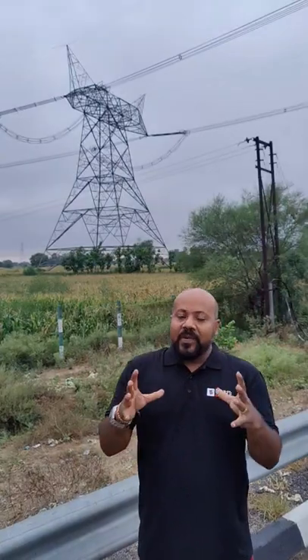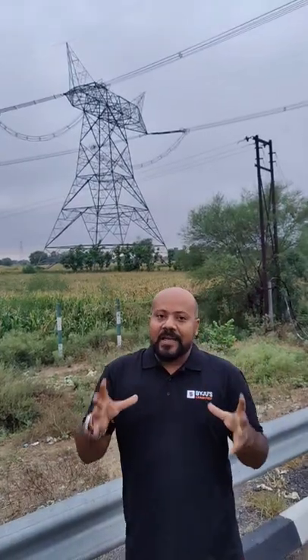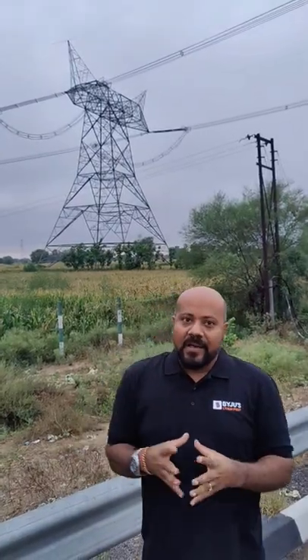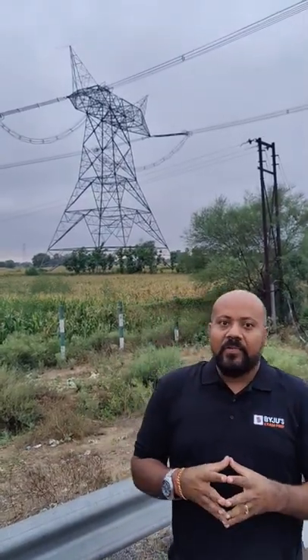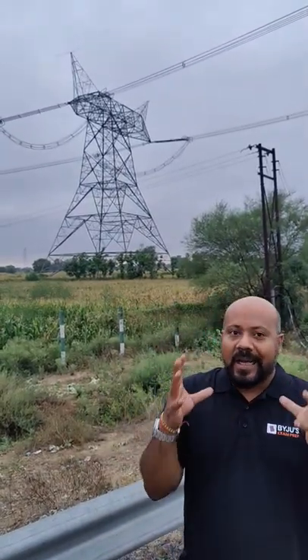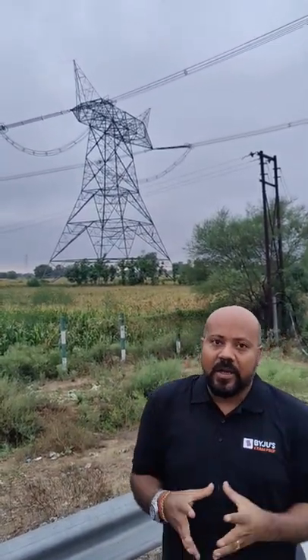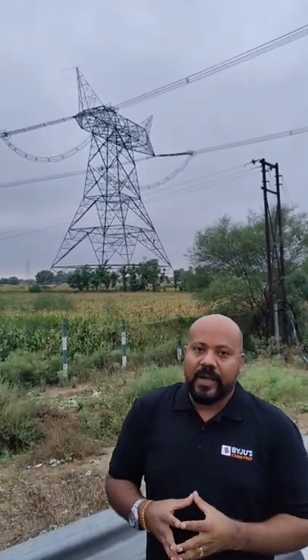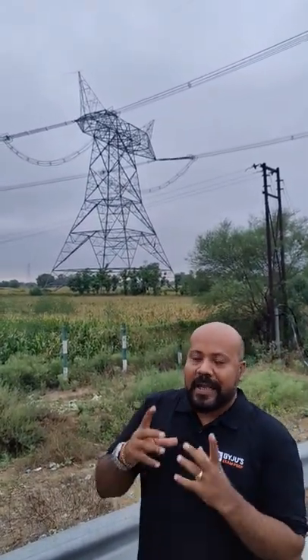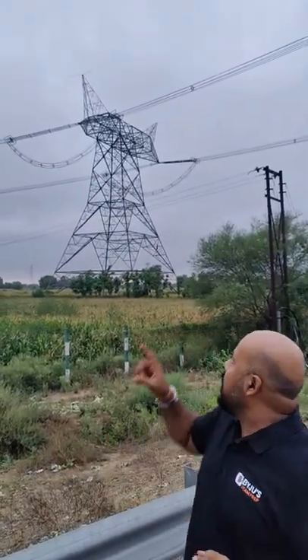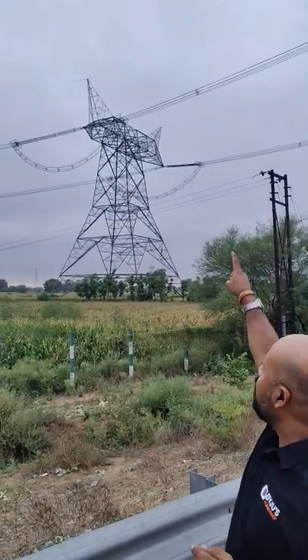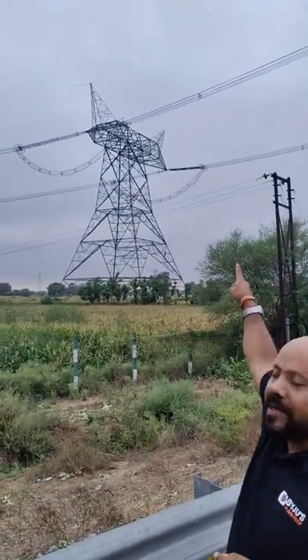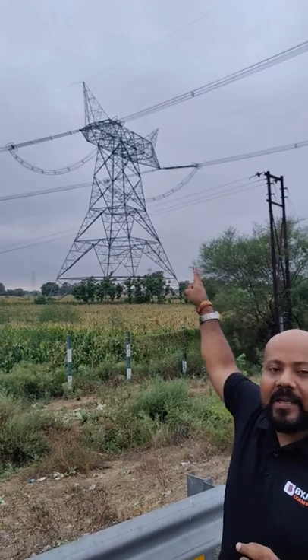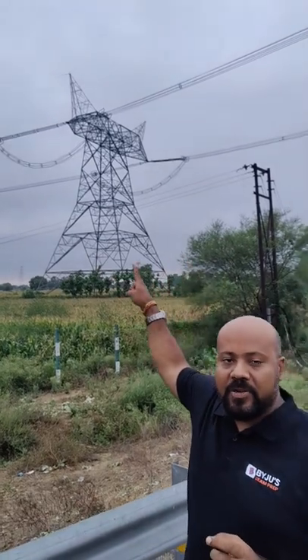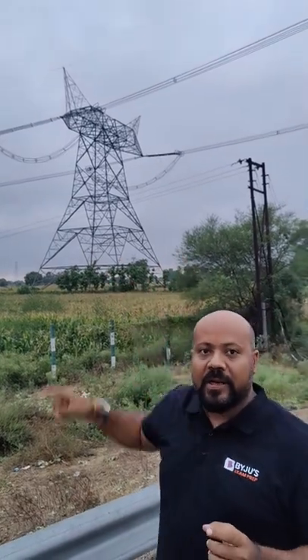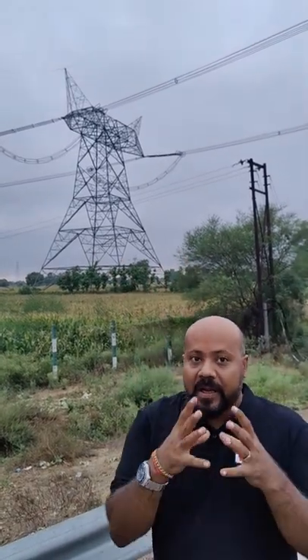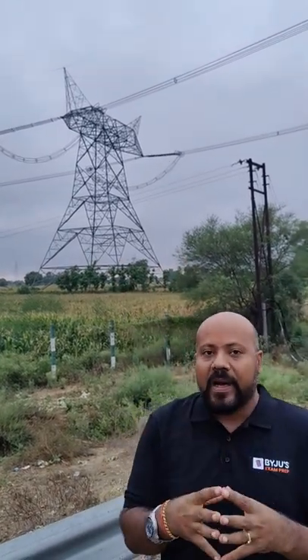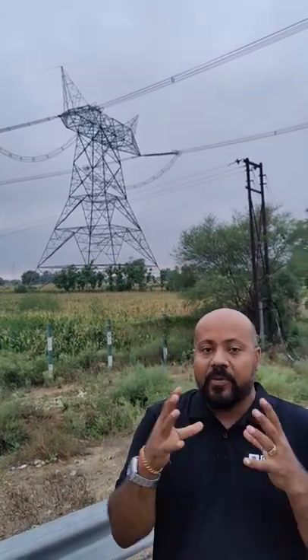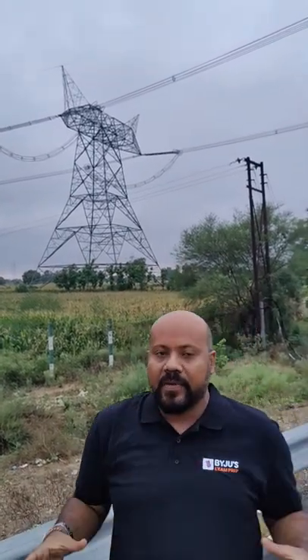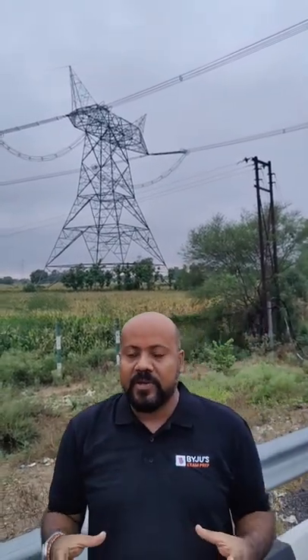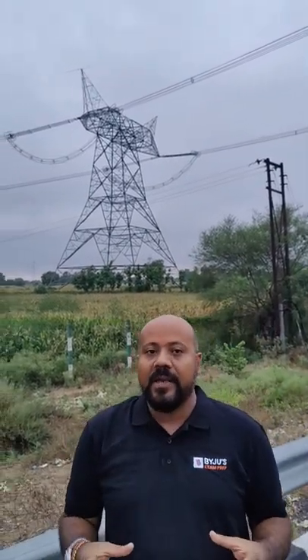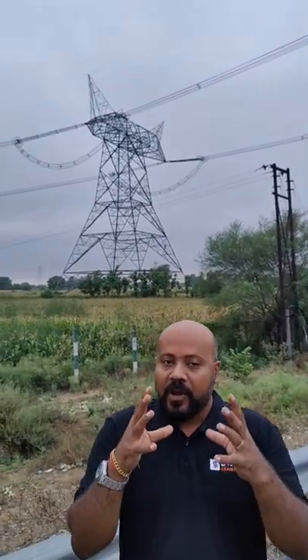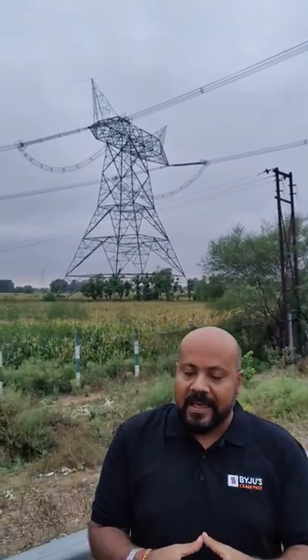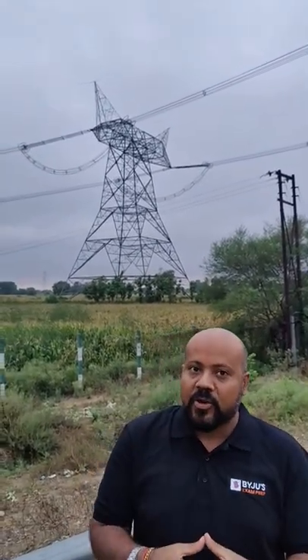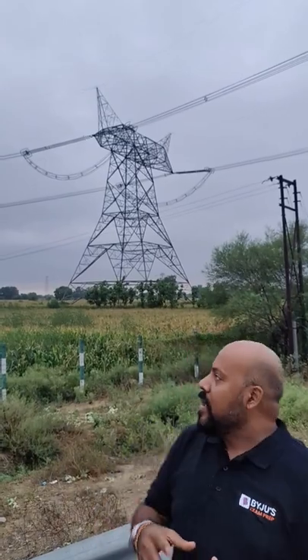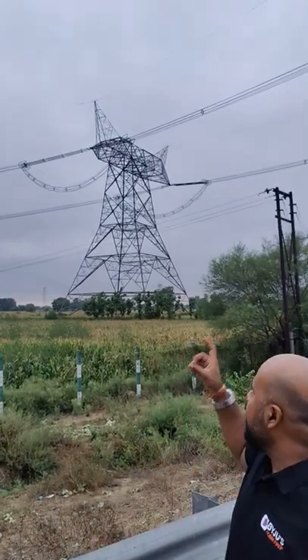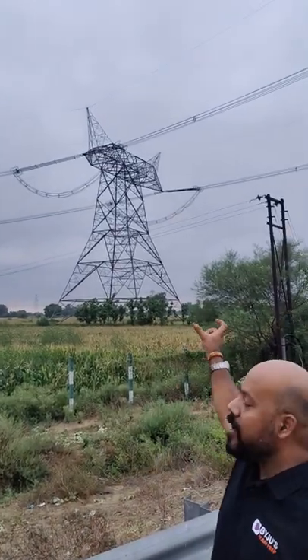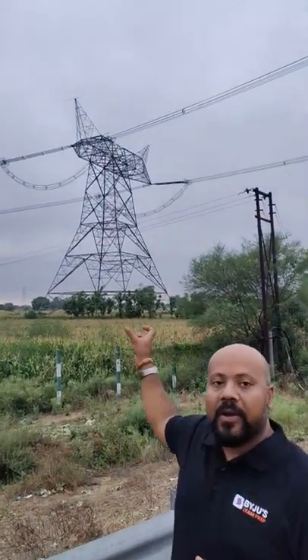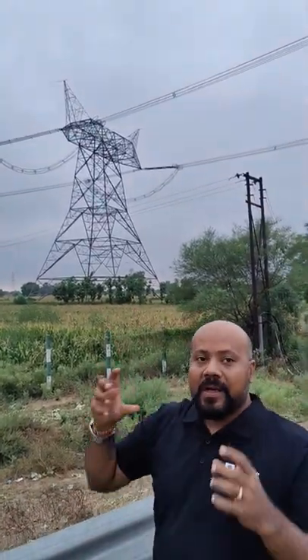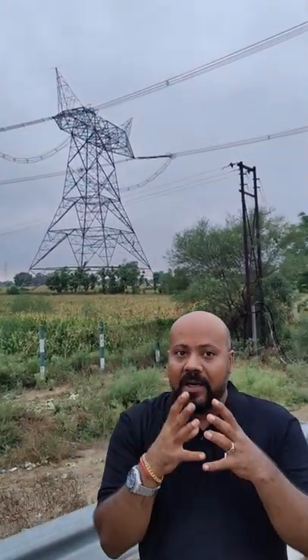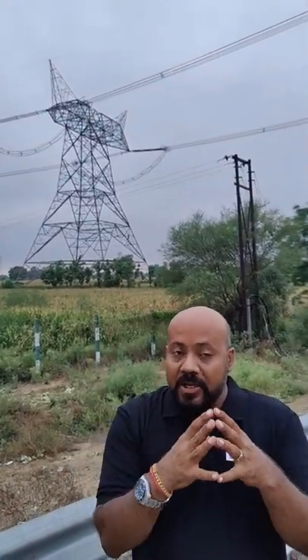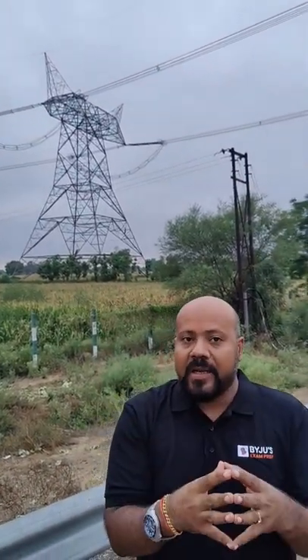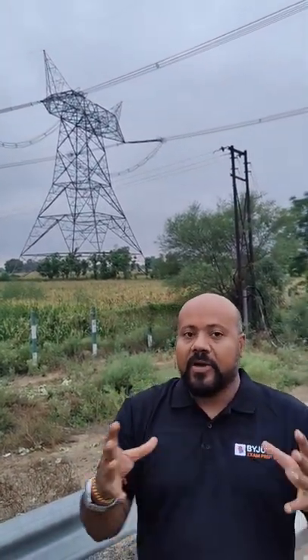Hello friends, let us learn about transmission towers today. You can see the top conductor at the transmission tower — it is a ground wire. It protects our transmission line from lightning strokes.